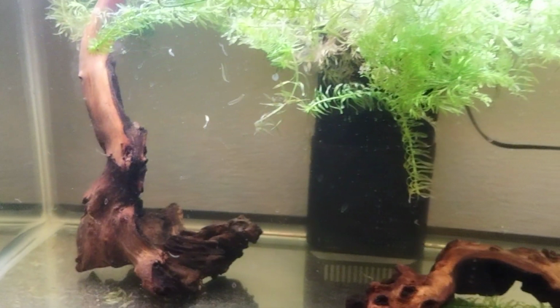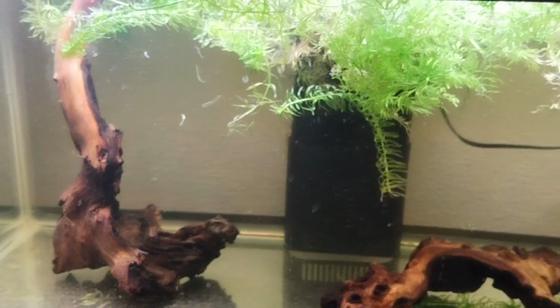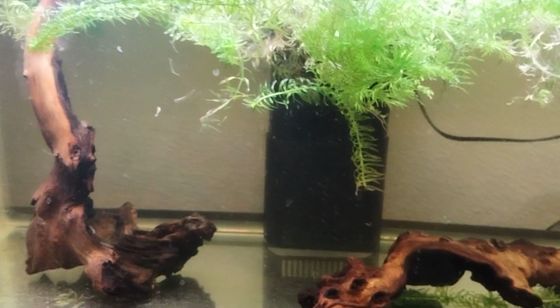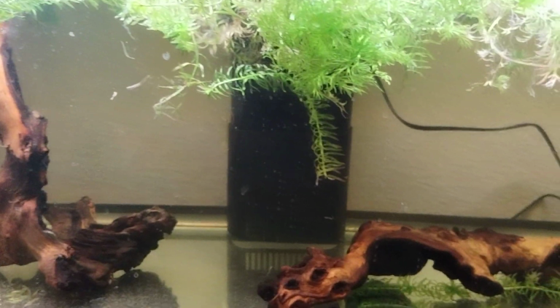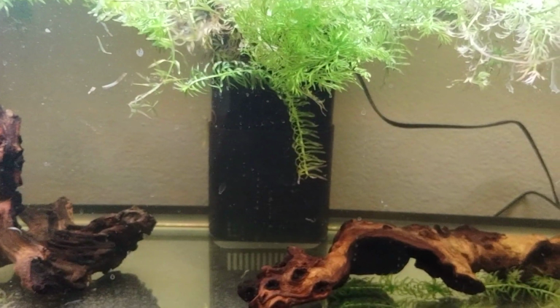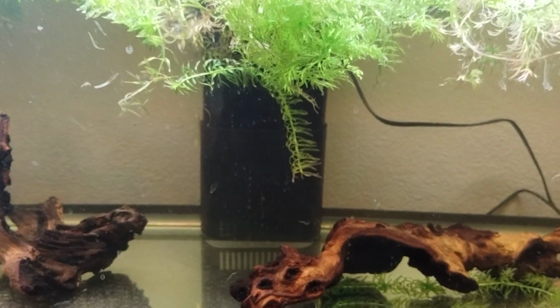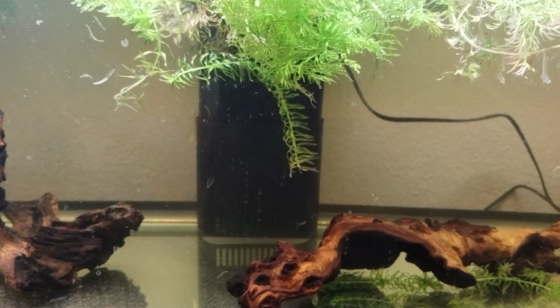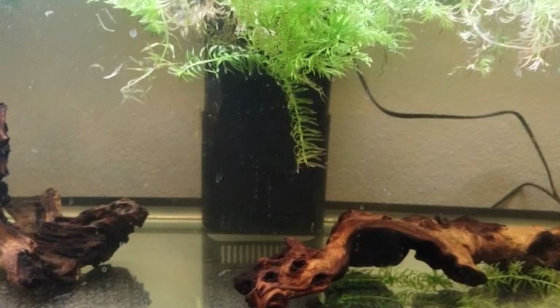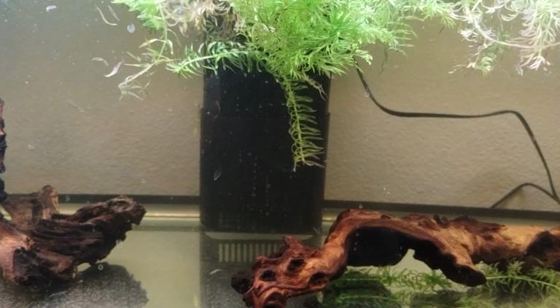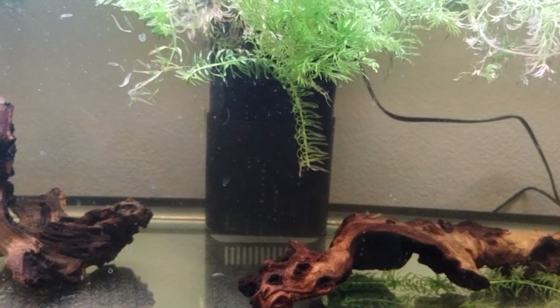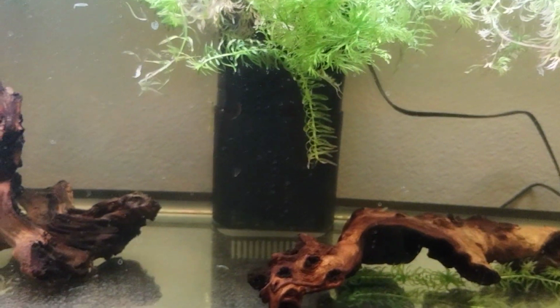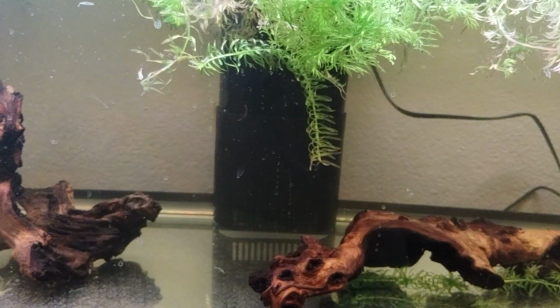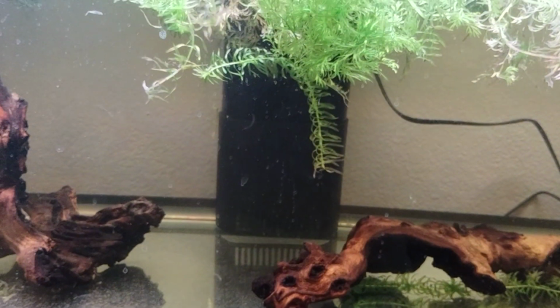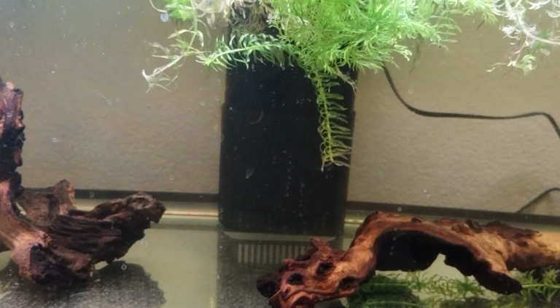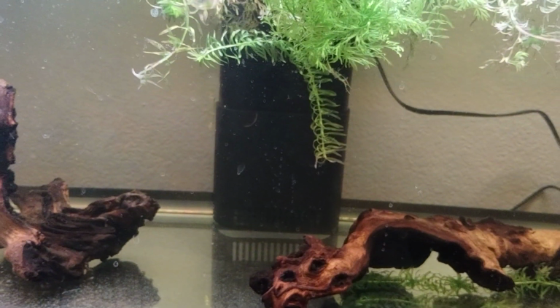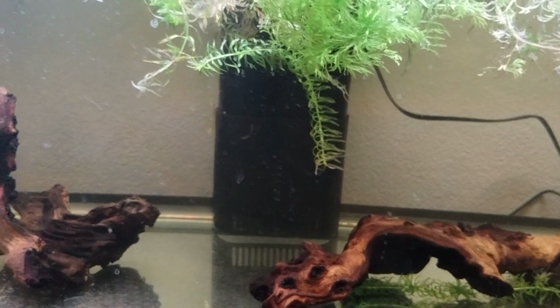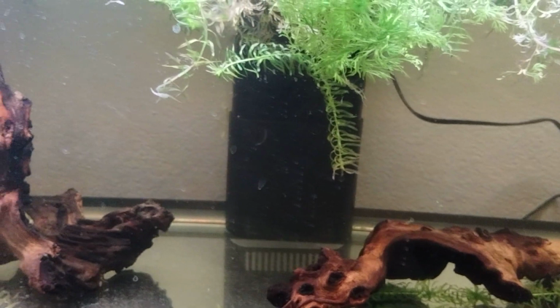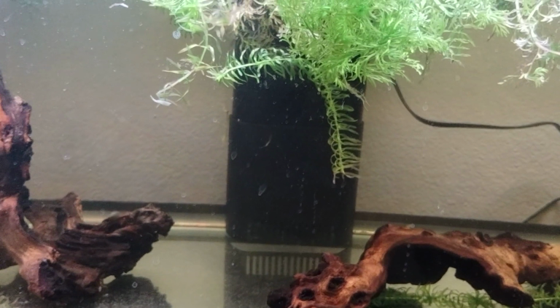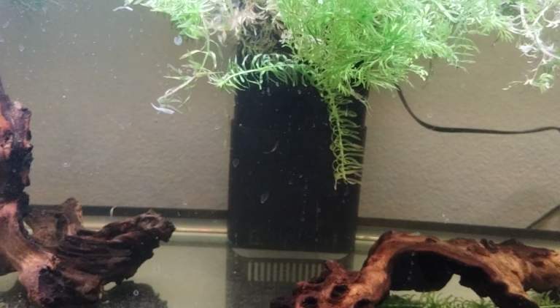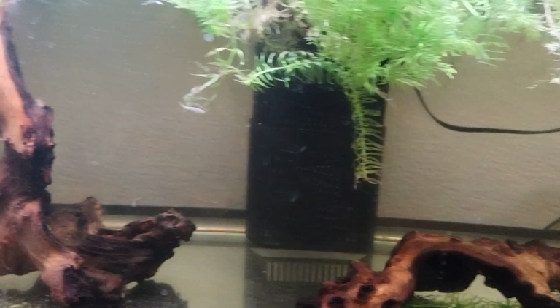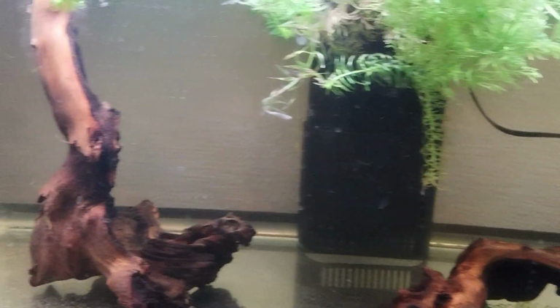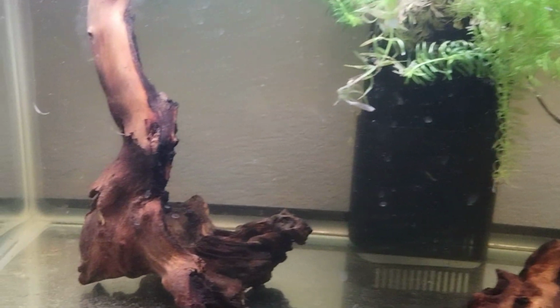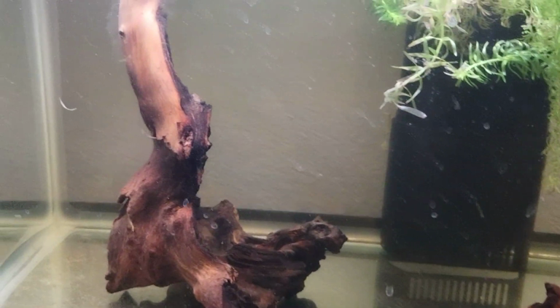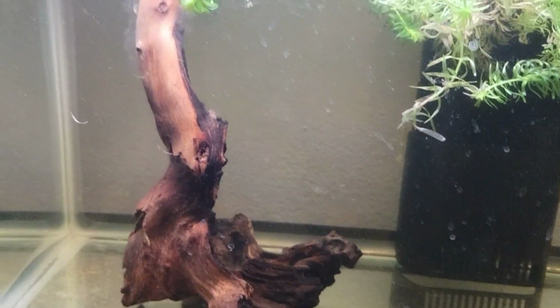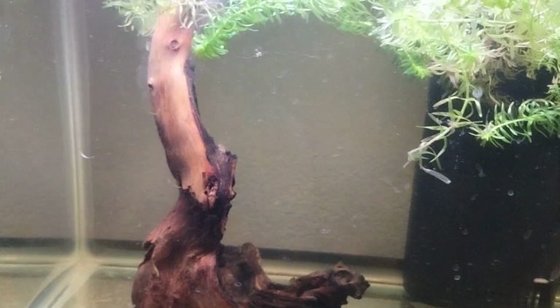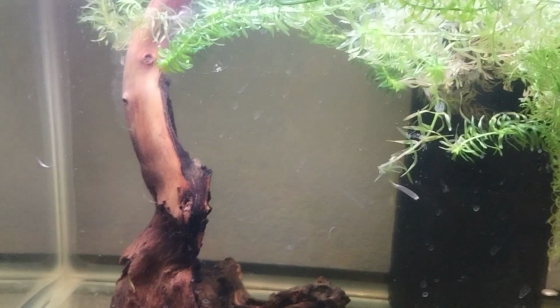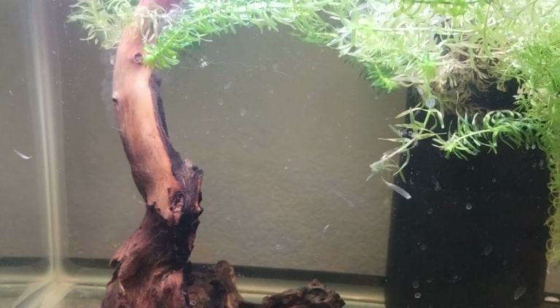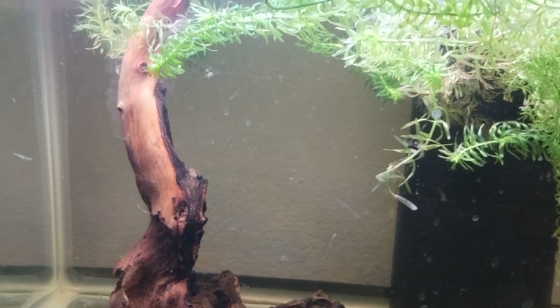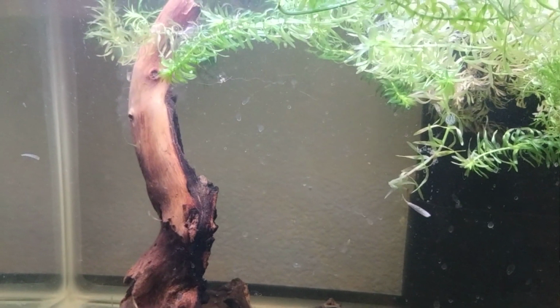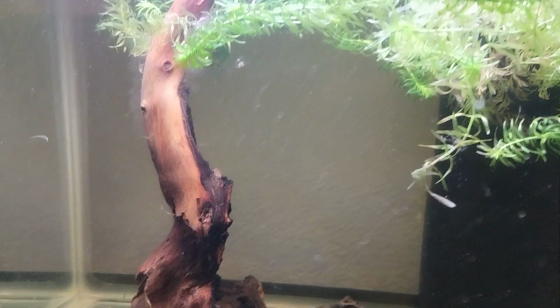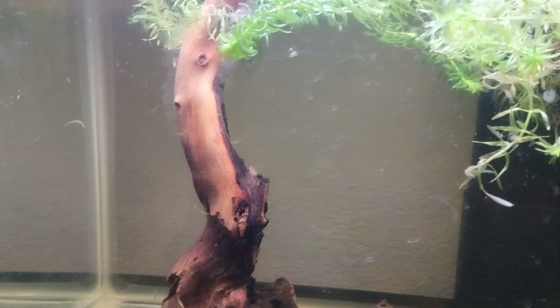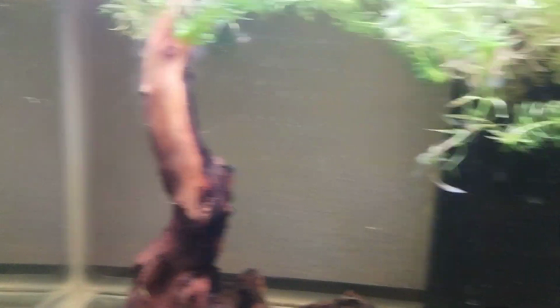If you look at the date on this video it is April 1st. This is my version of an April Fool's joke. So yeah, no rainbow fish for me — I am not a fan.